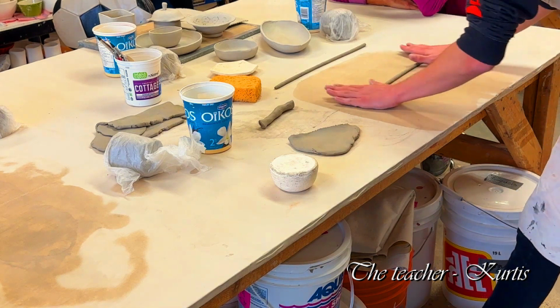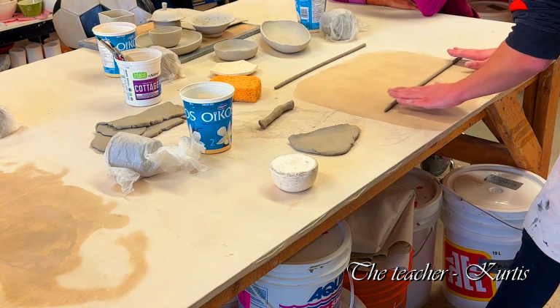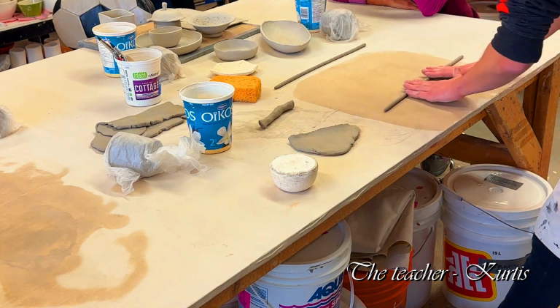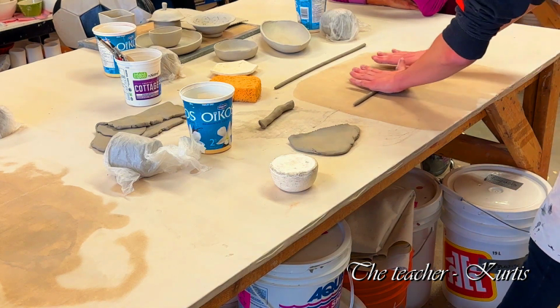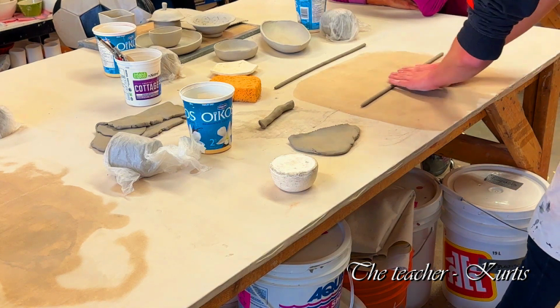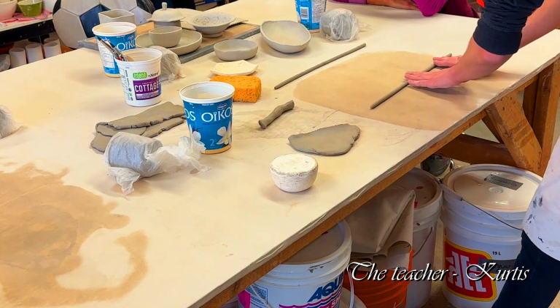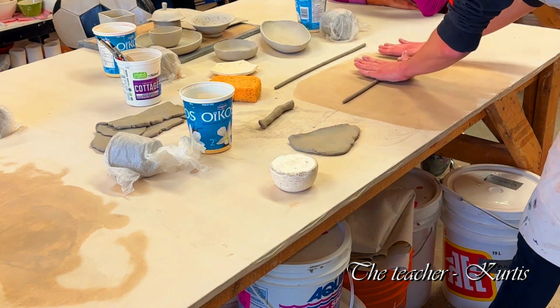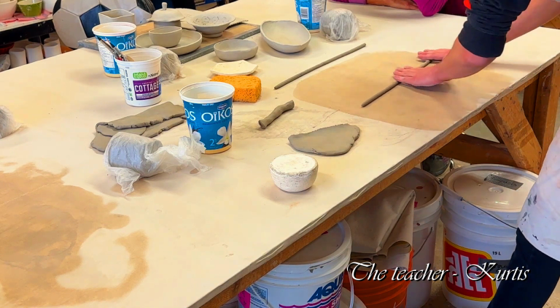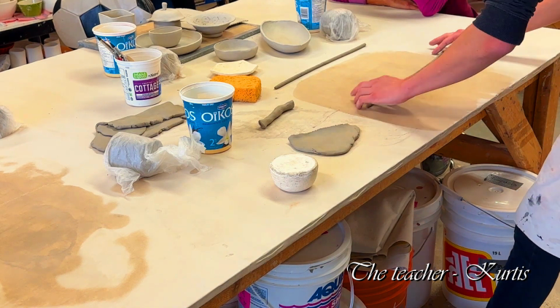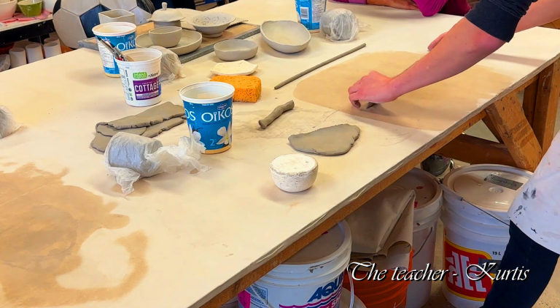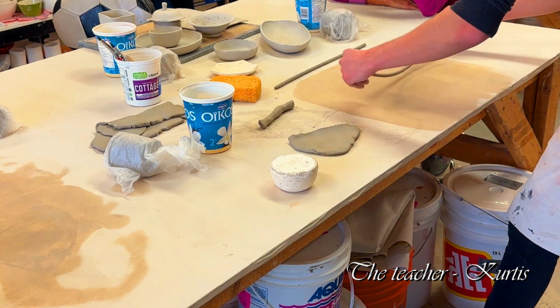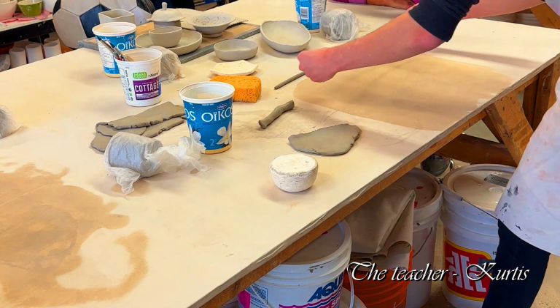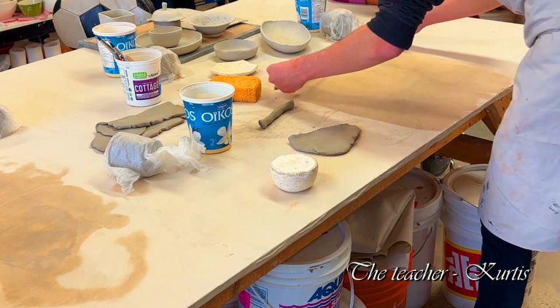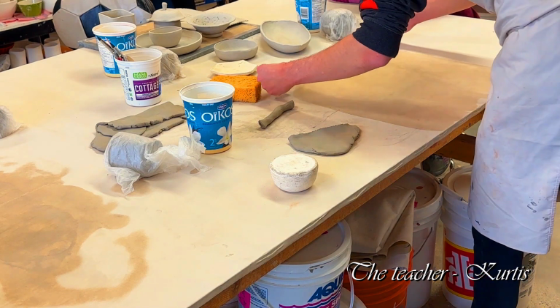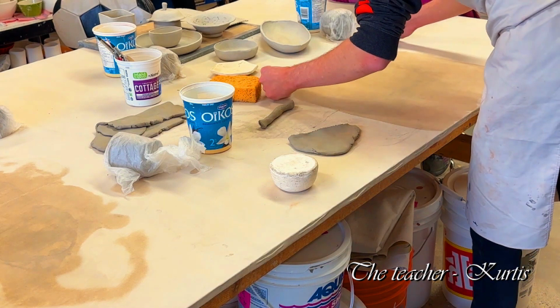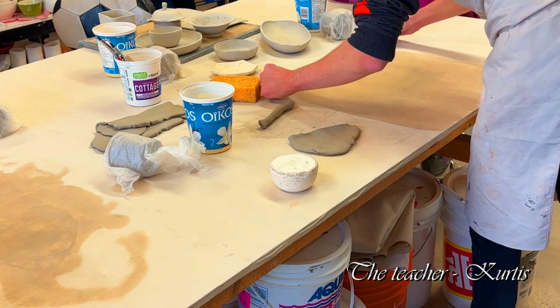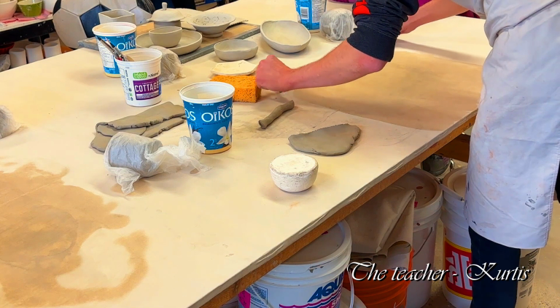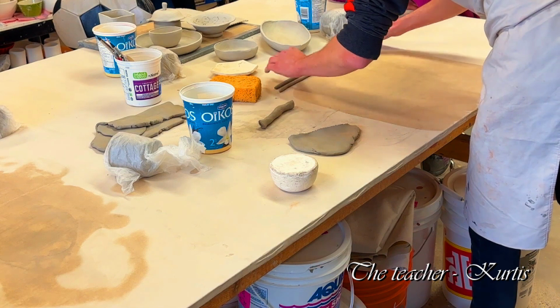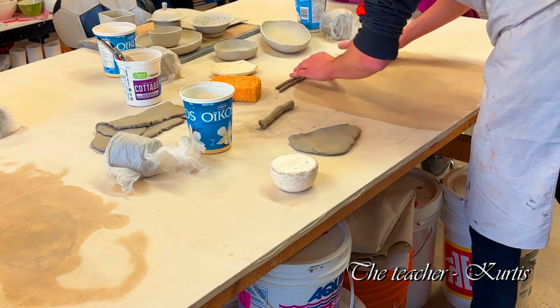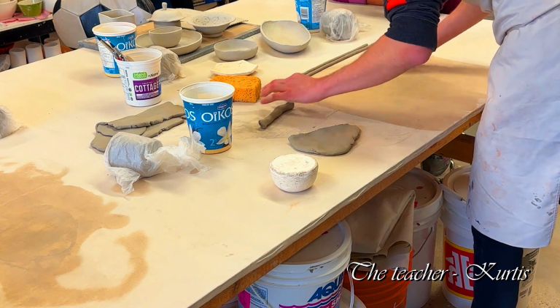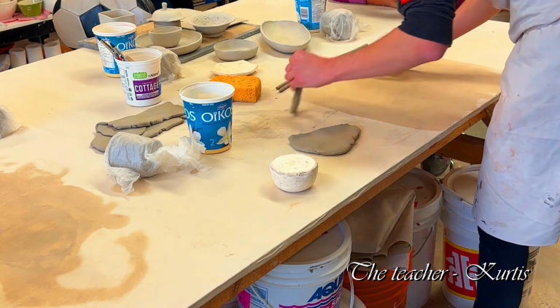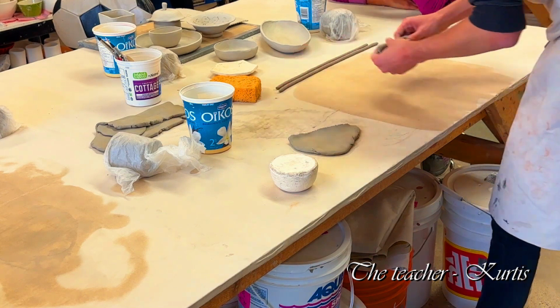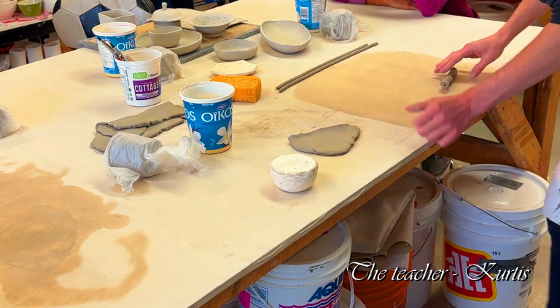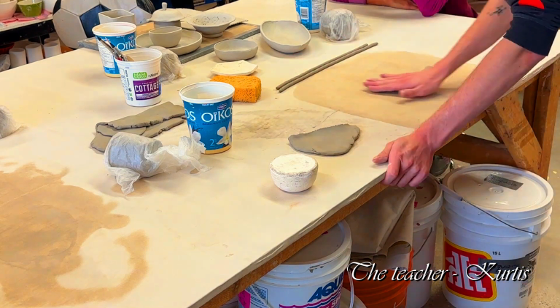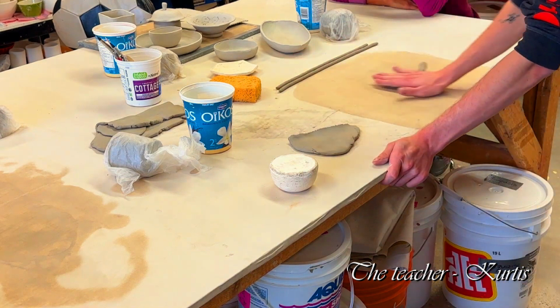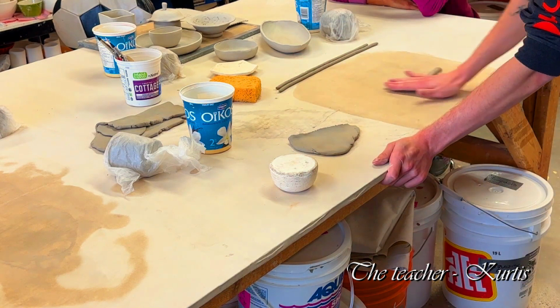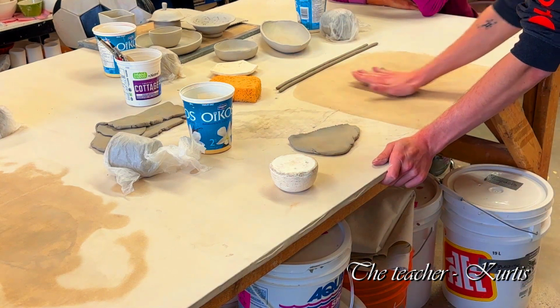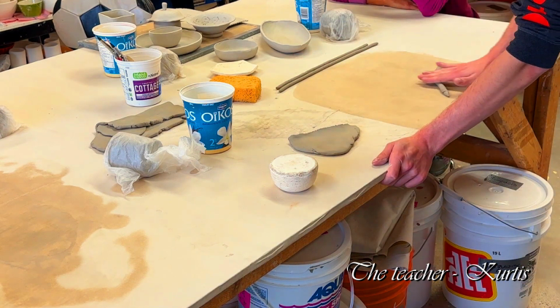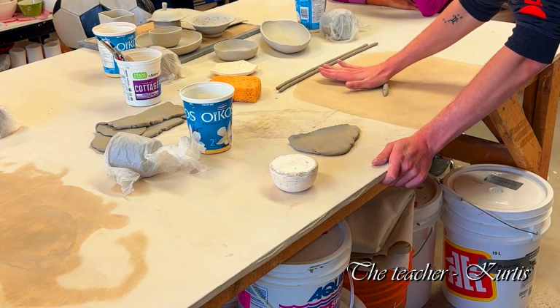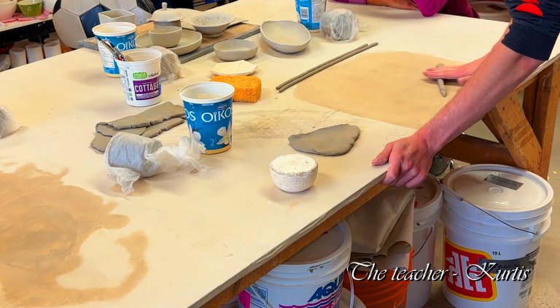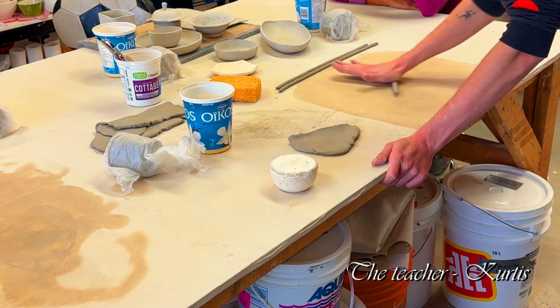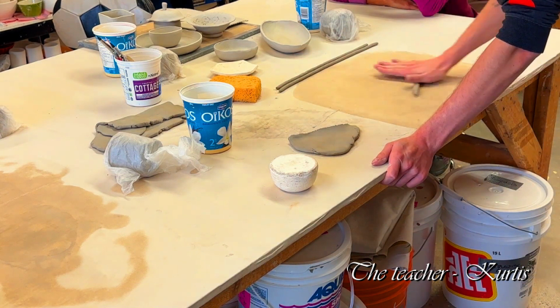If a piece cracks open, you can fill it with coils using scratching and slipping — that kind of thing.